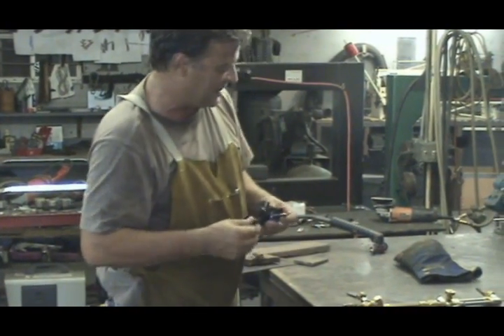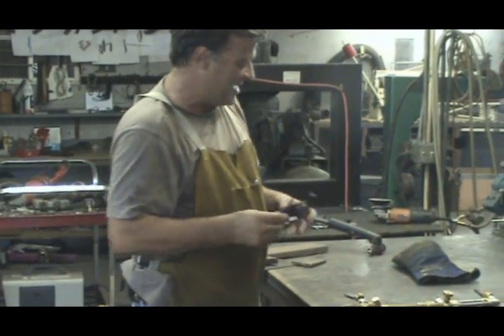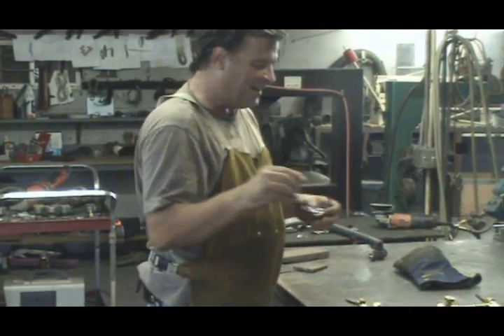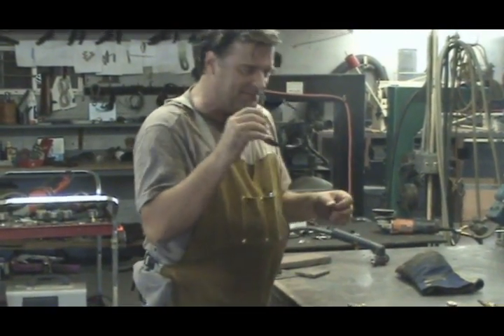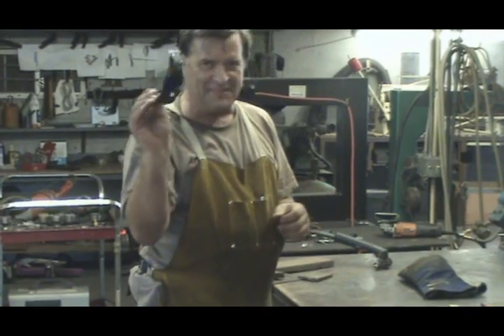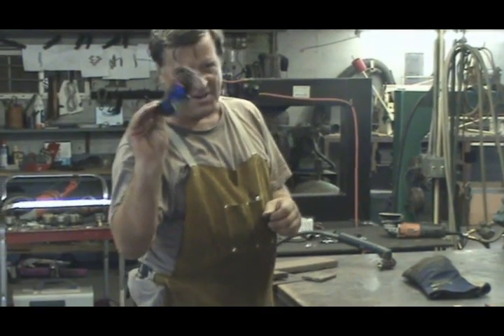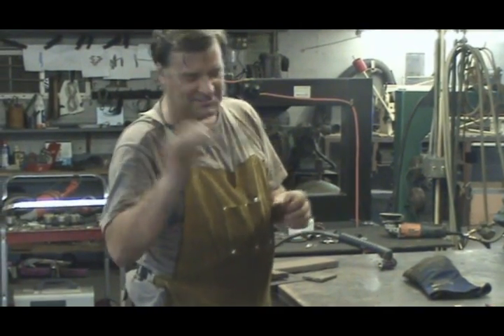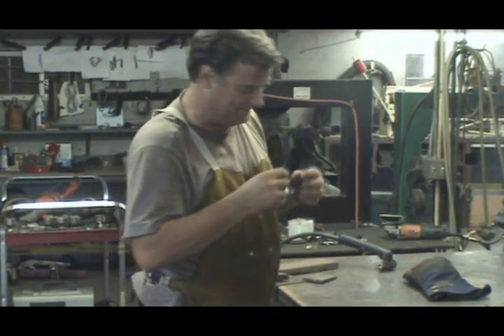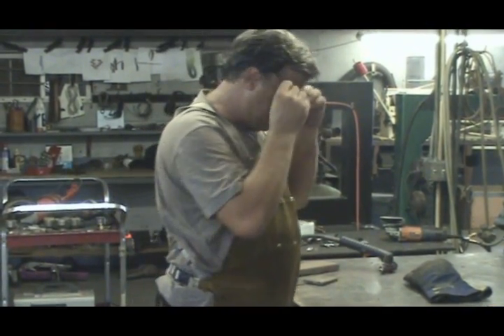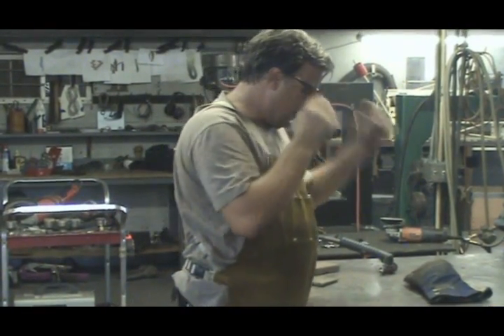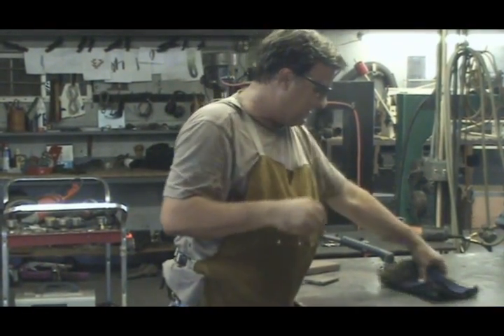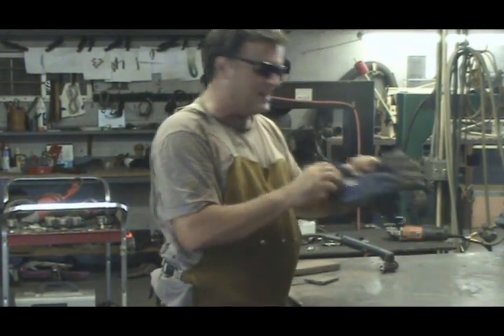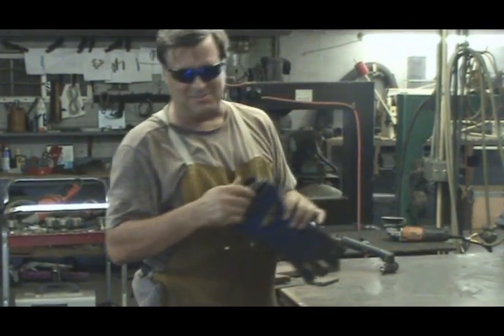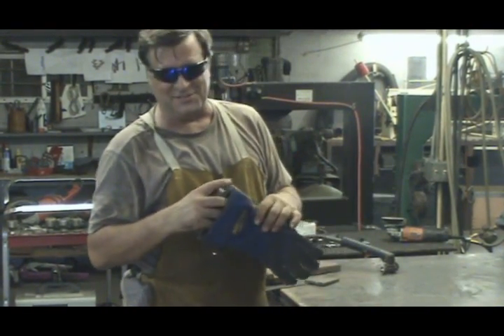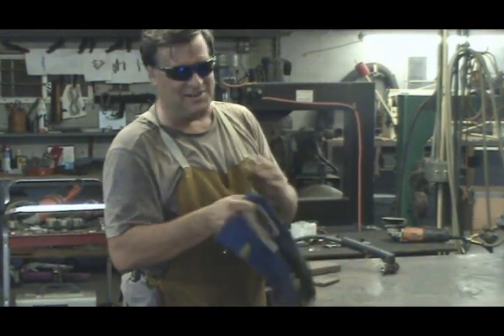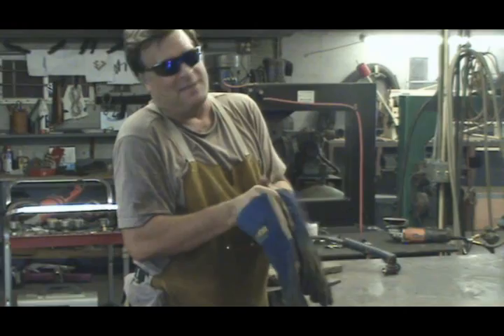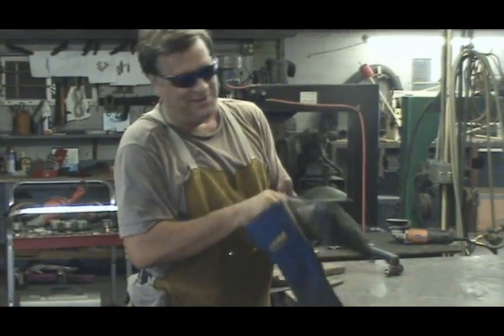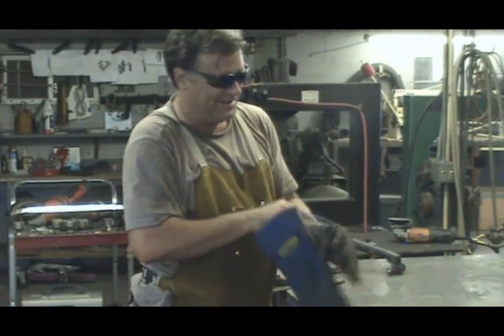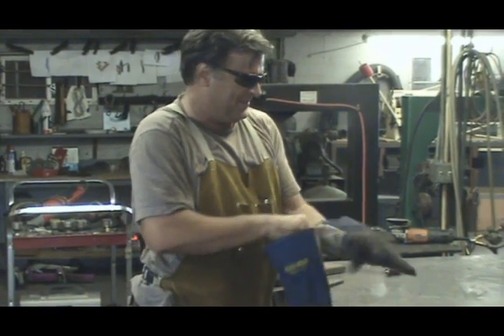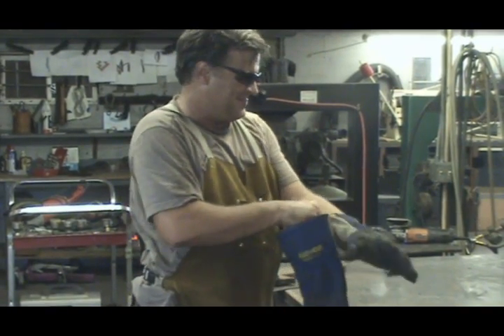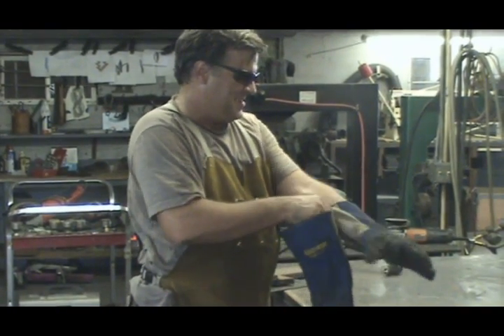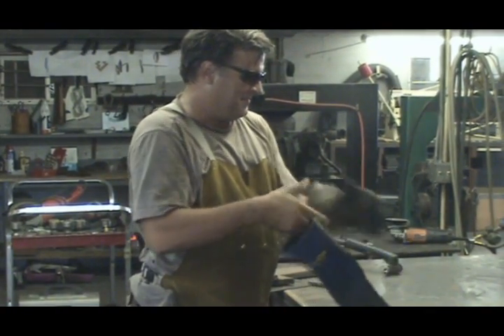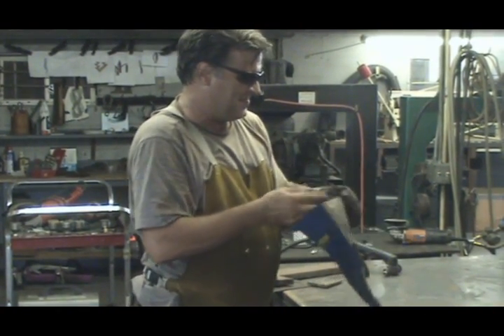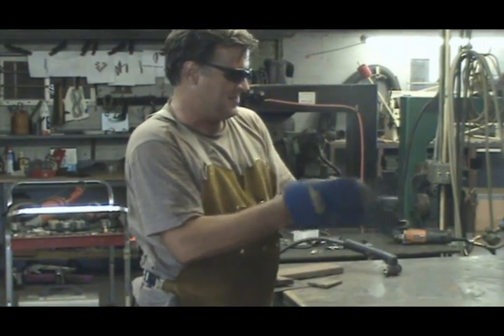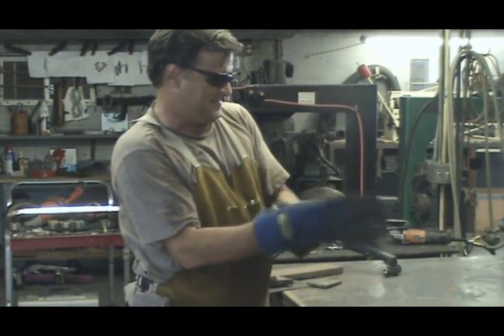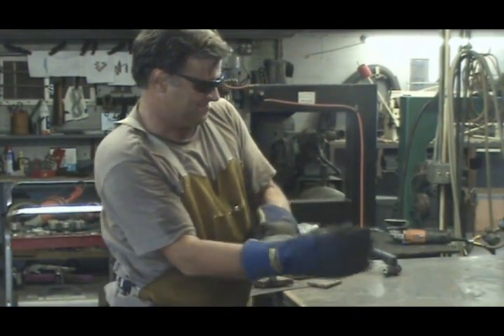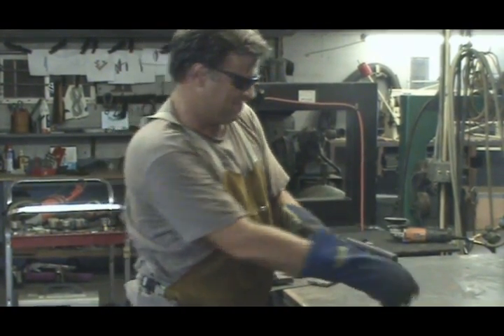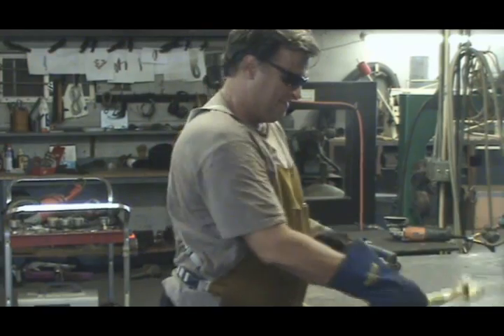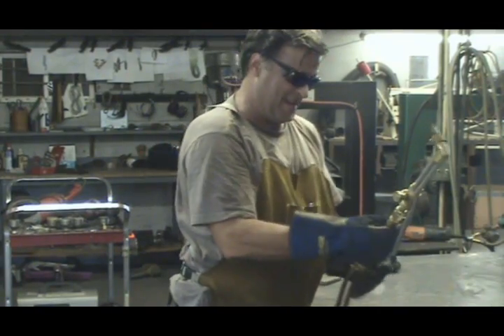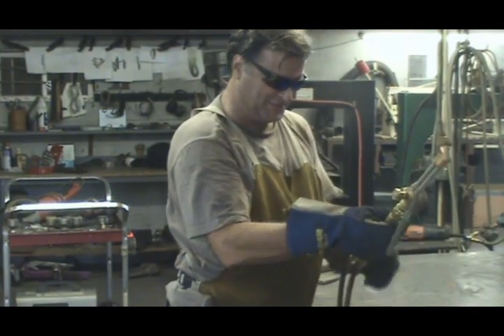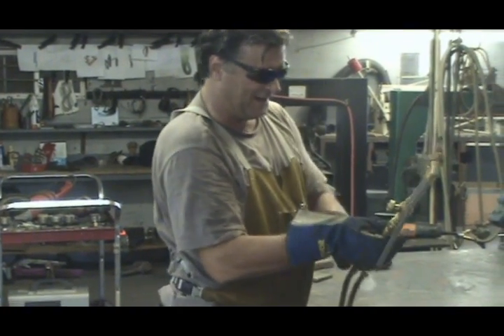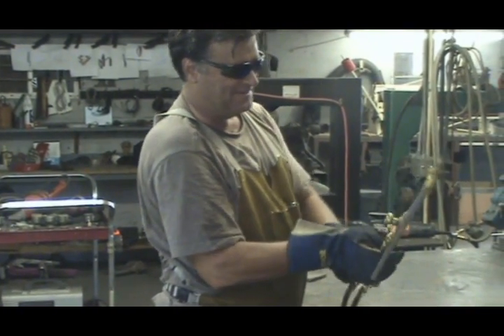With either one of them, you've got to have dark glasses. And you better put on some gloves, because there's all kinds of hot metal going everywhere. Let's fire them up.